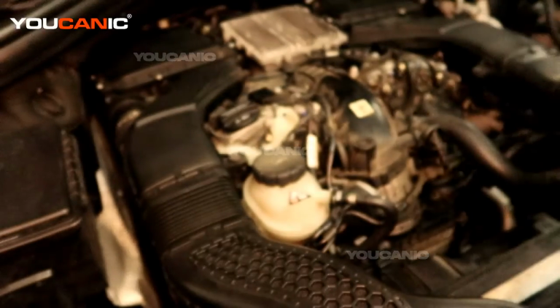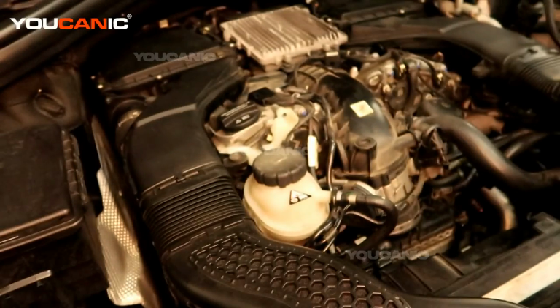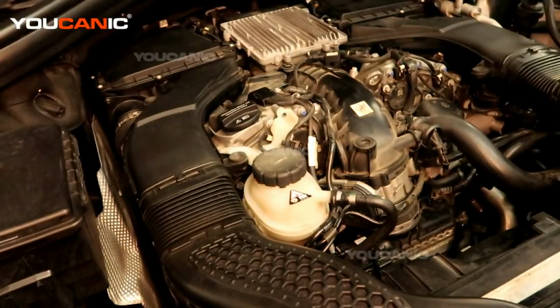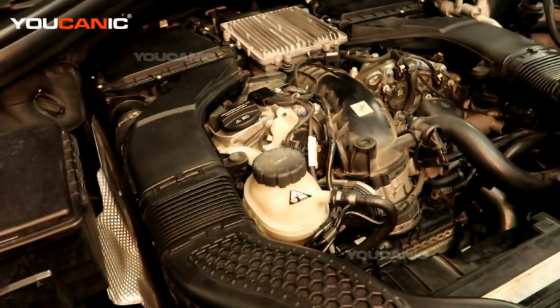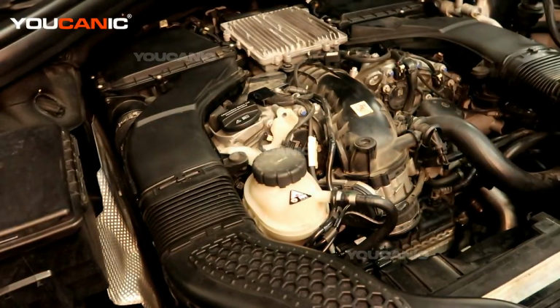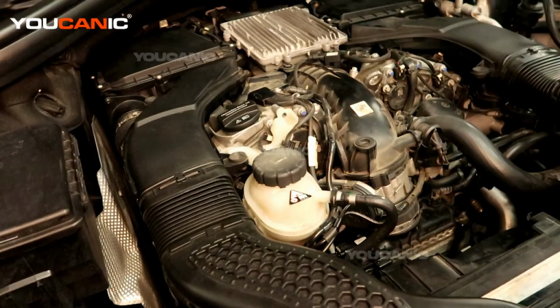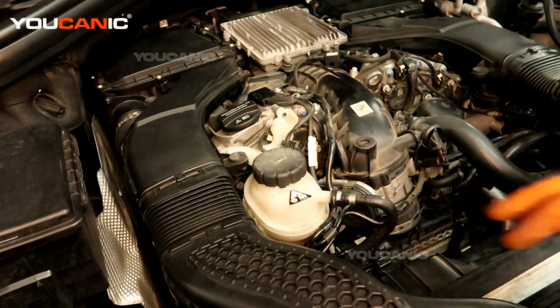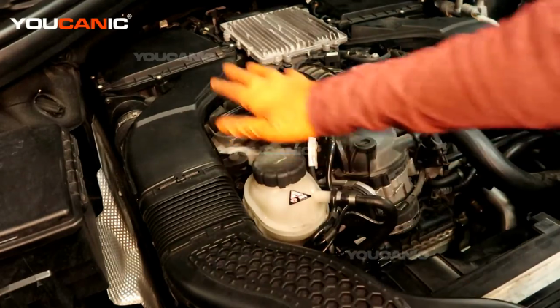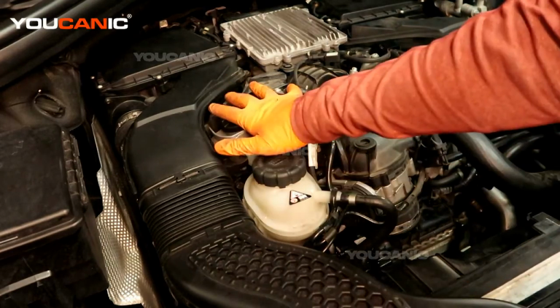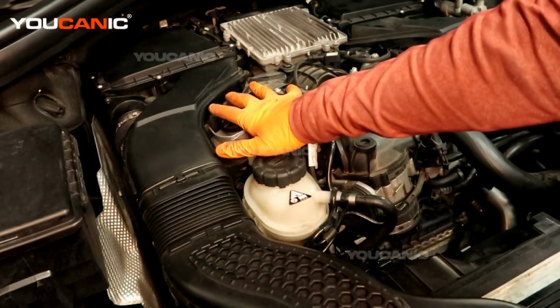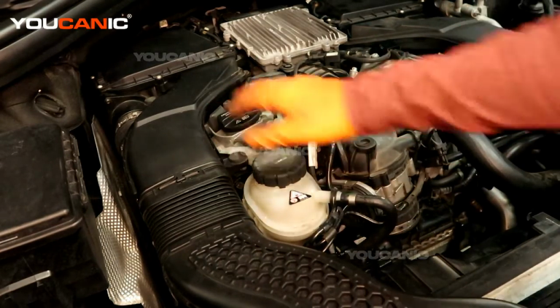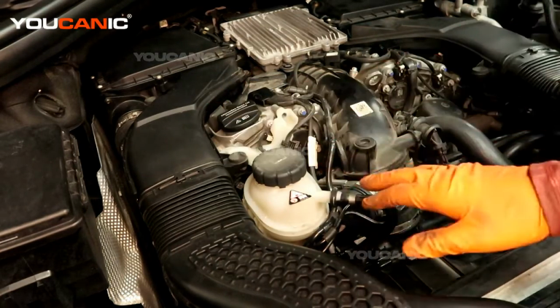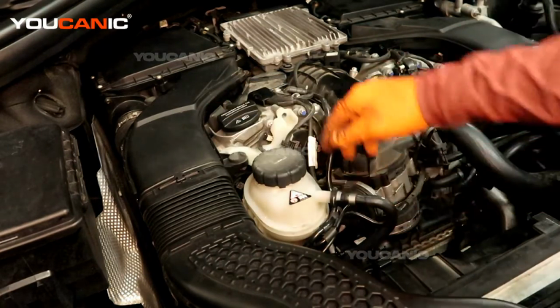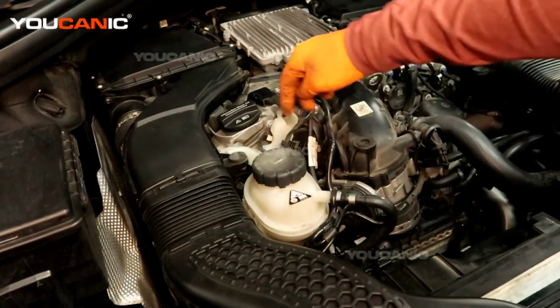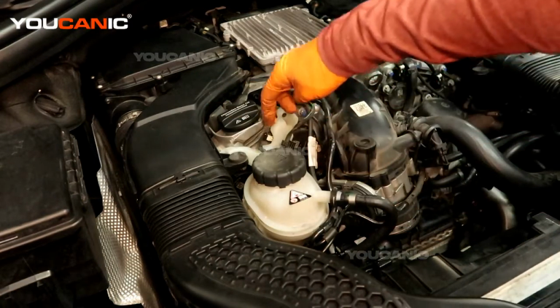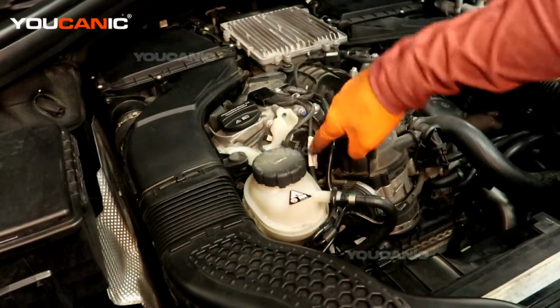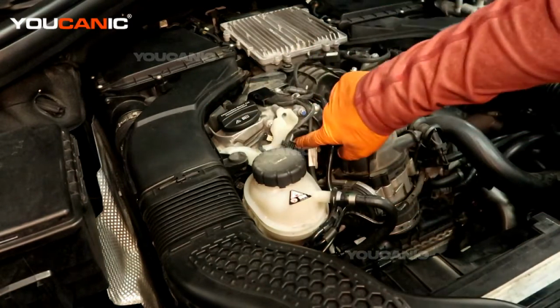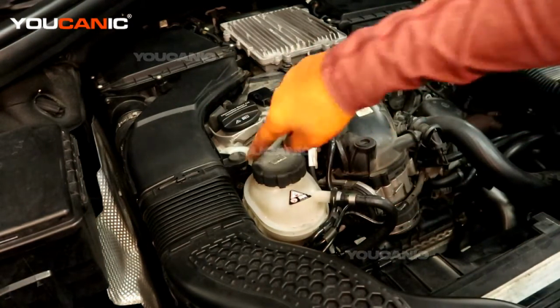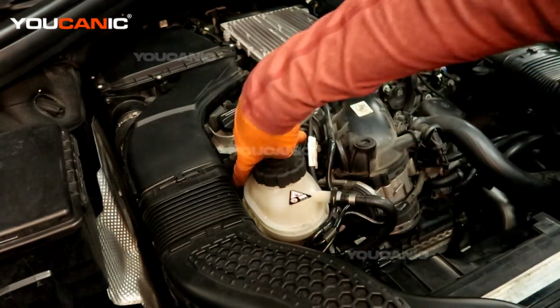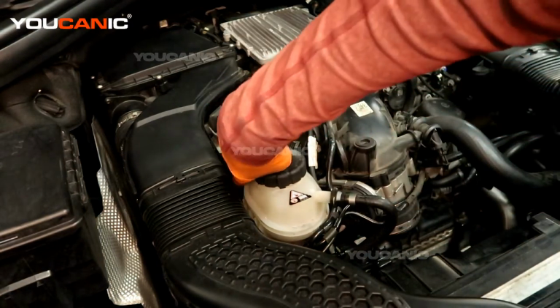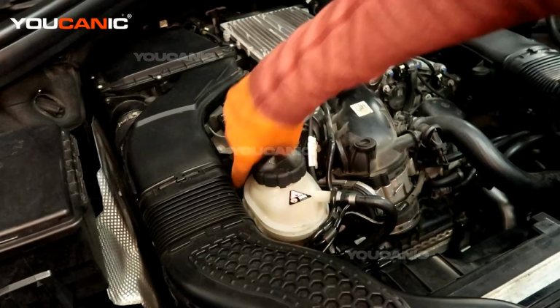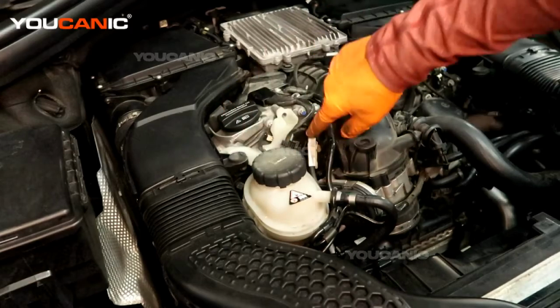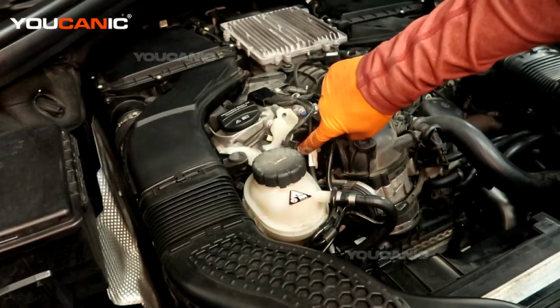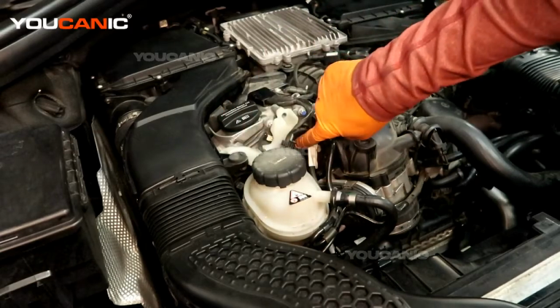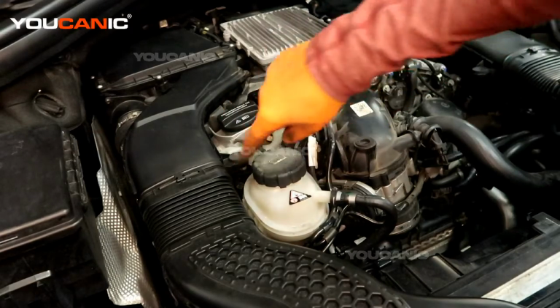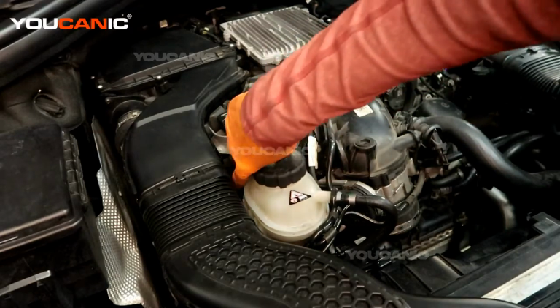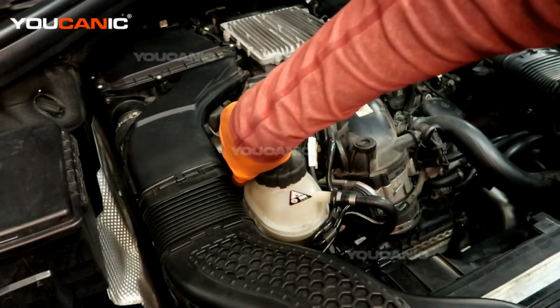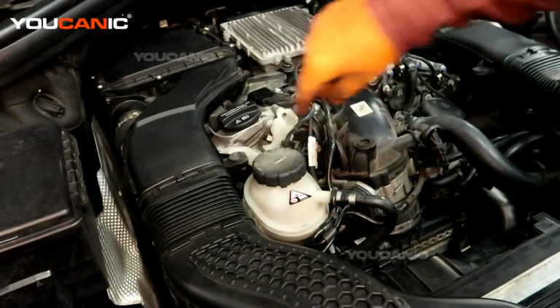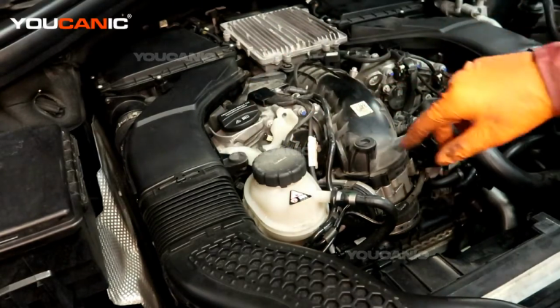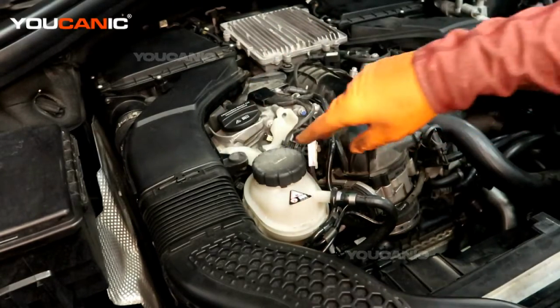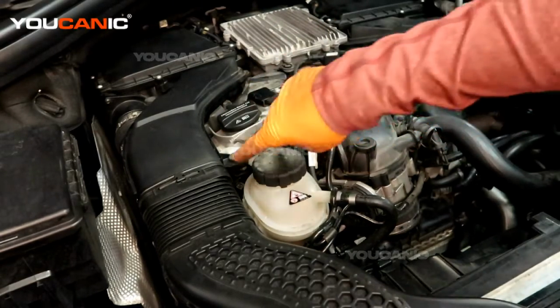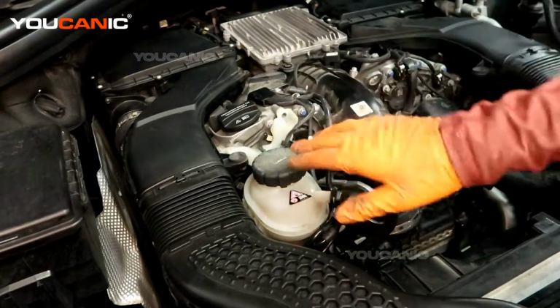So on bank one — they're both on bank one — we have these camshaft actuators on bank one.